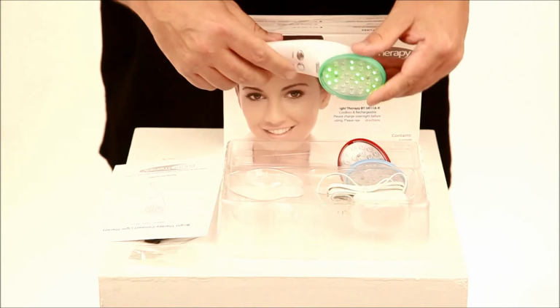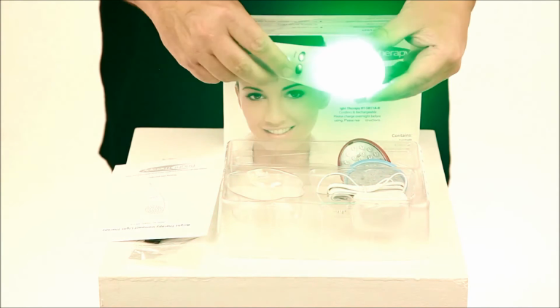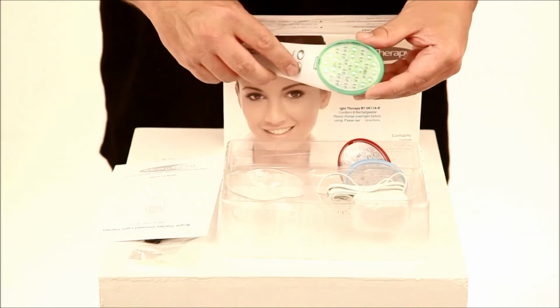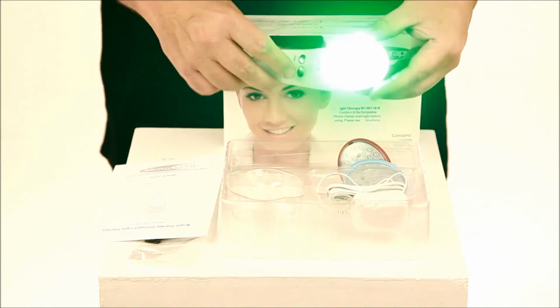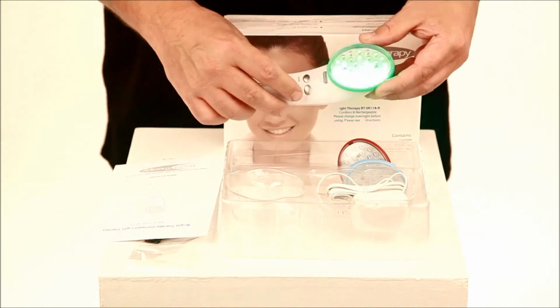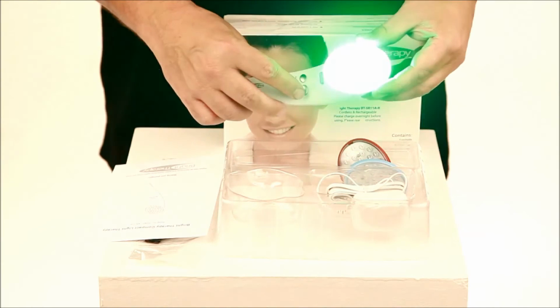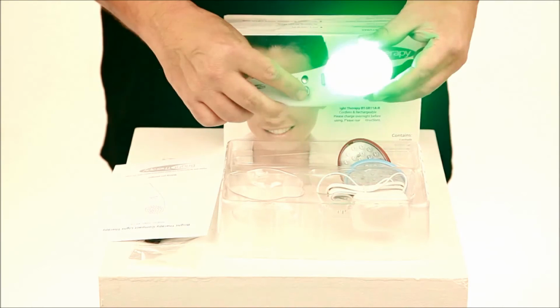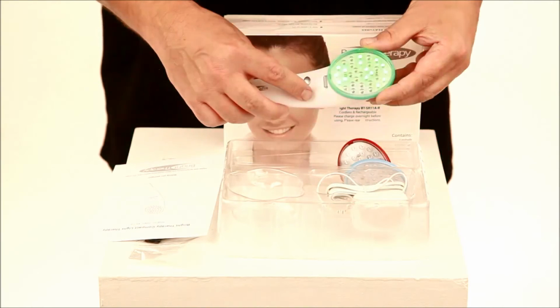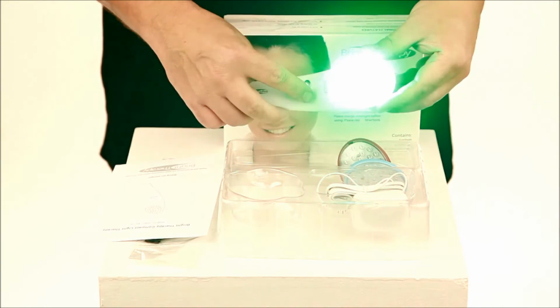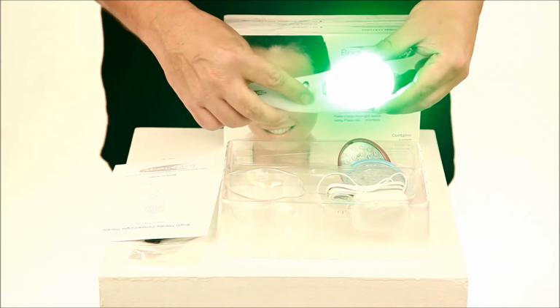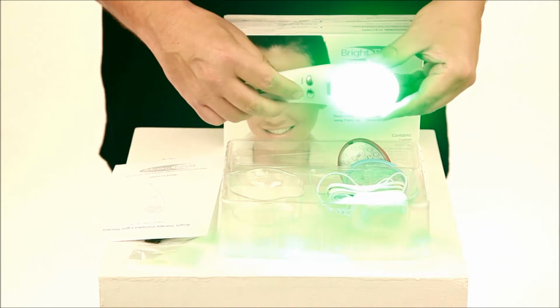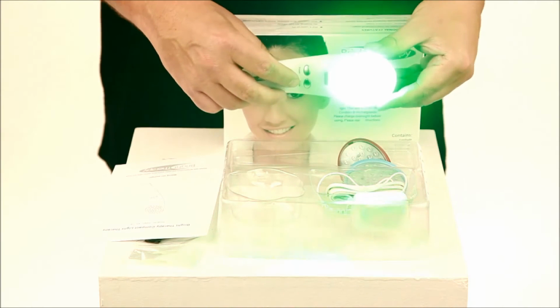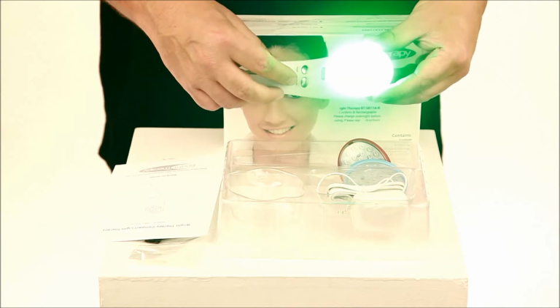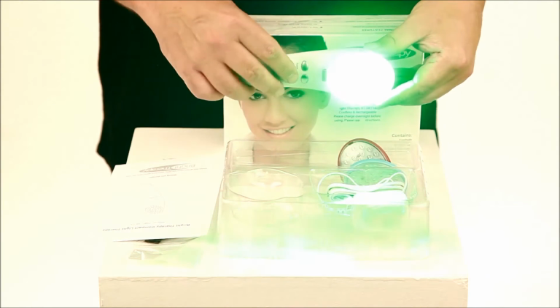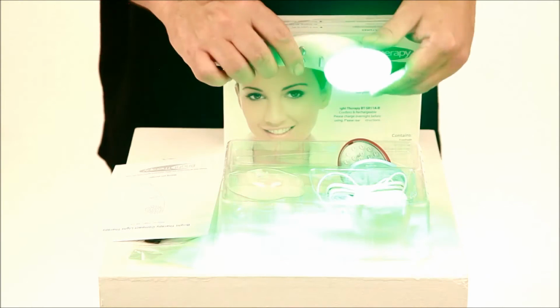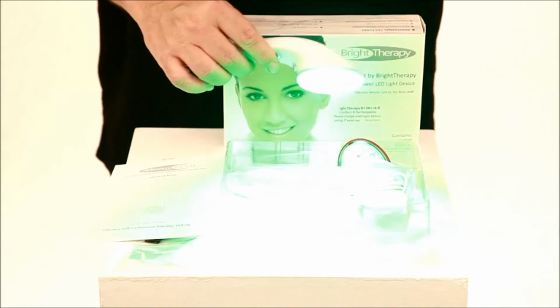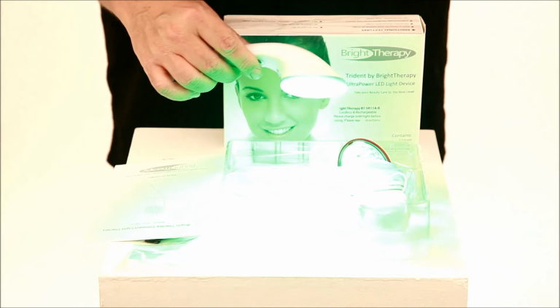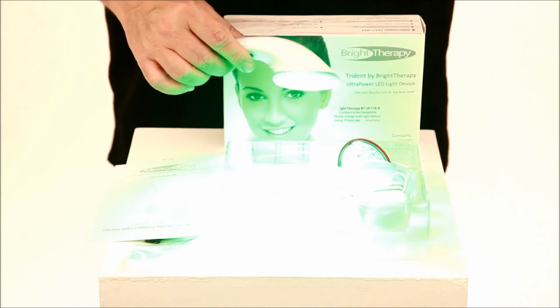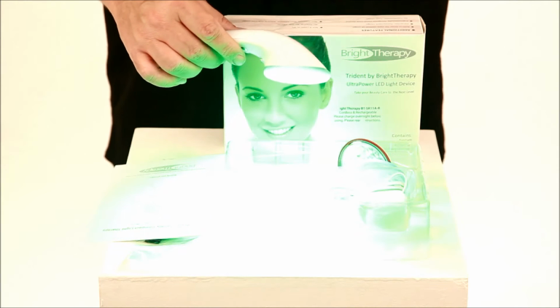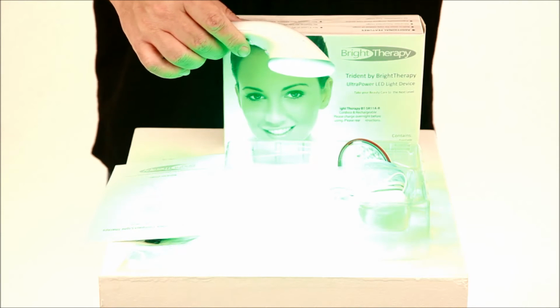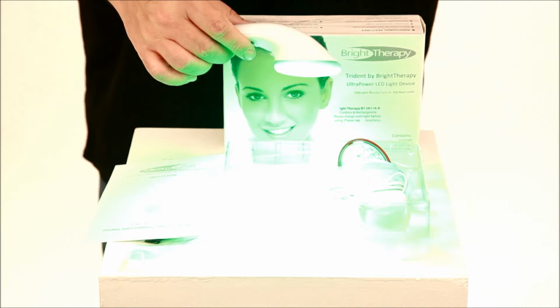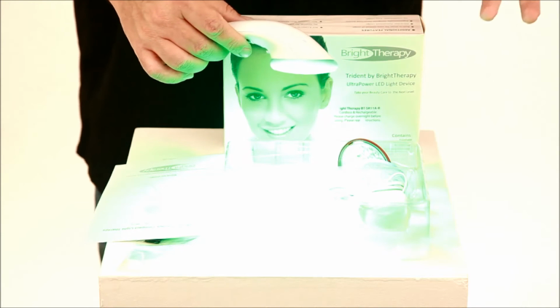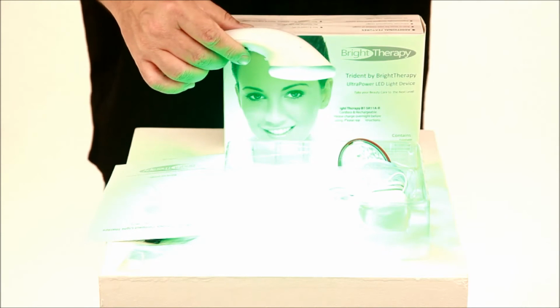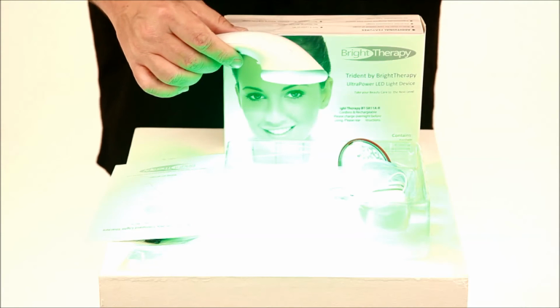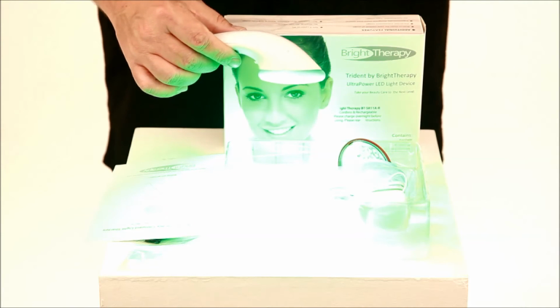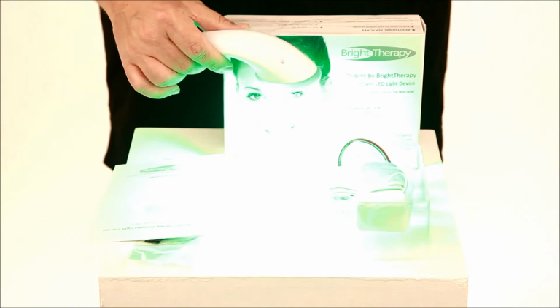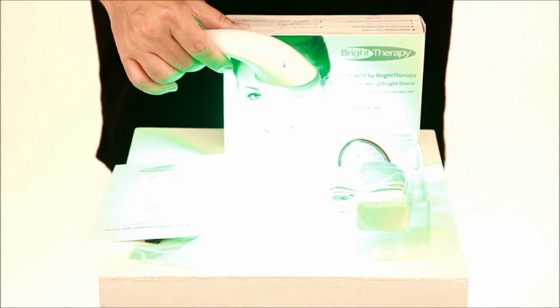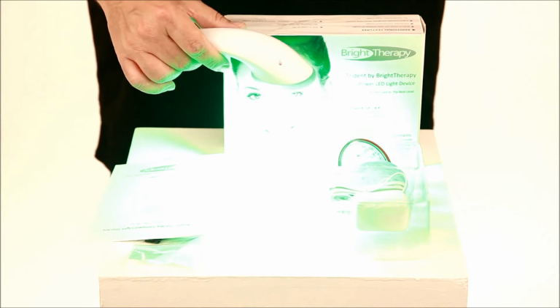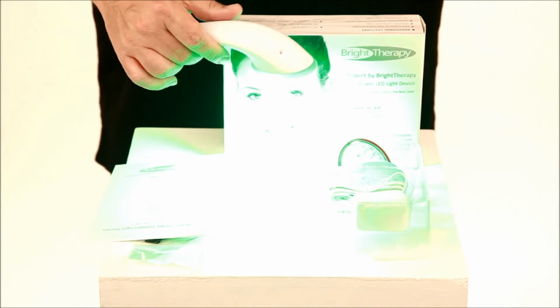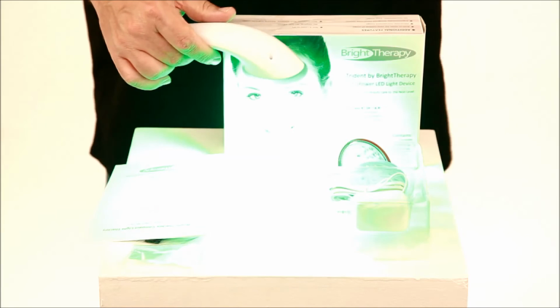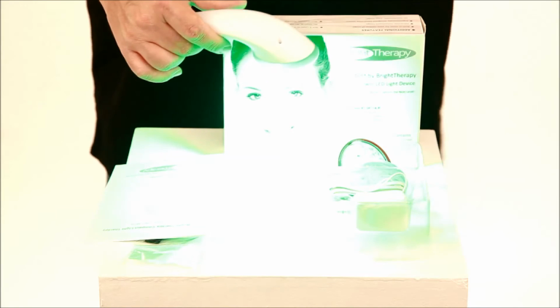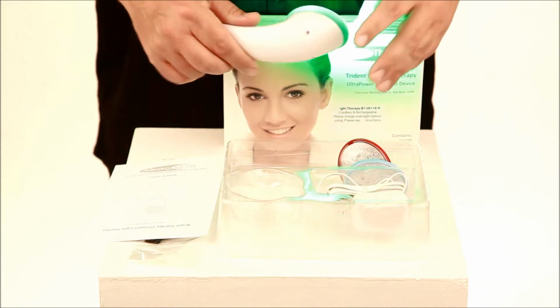You'll see I let them pulse. We have two modes: pulsed and continuous. Depending on the type of treatment you're doing, you'll either use continuous for spot treatments or pulsed for all over your face.